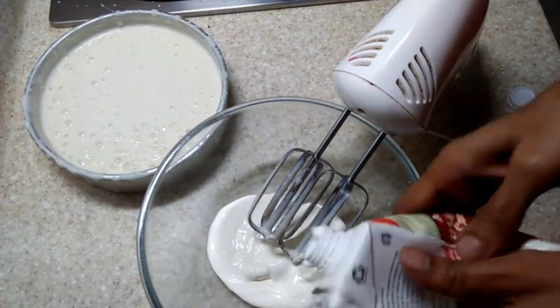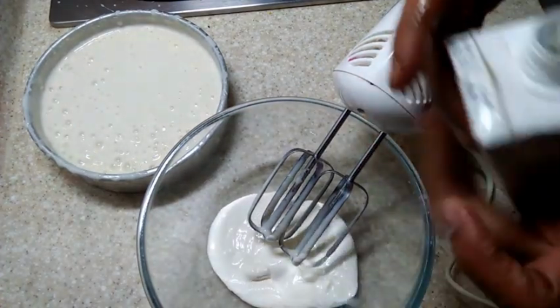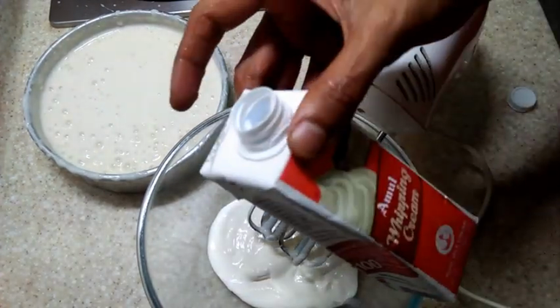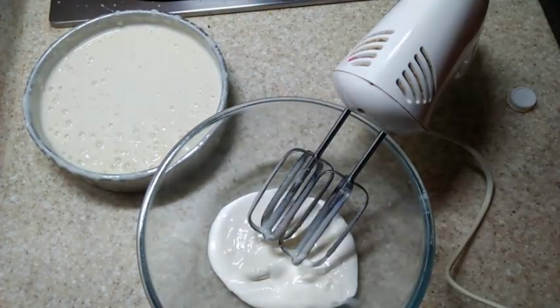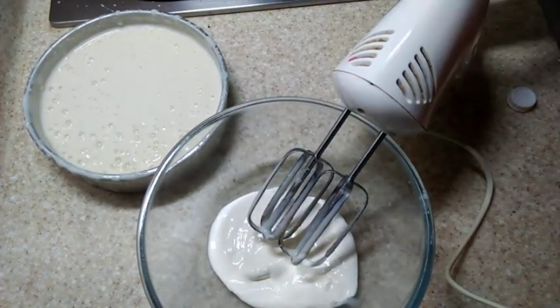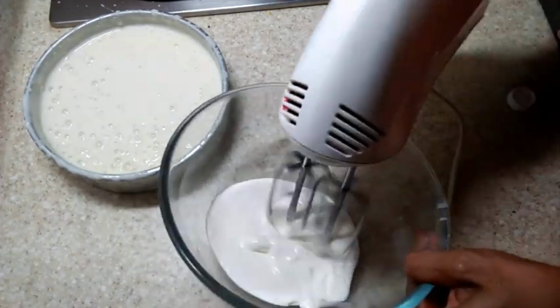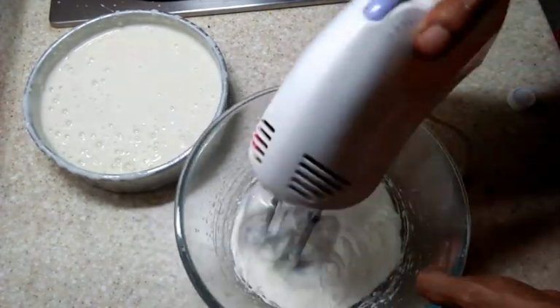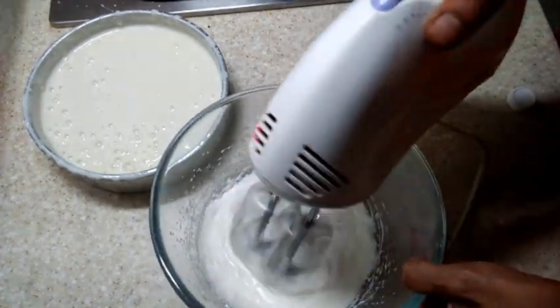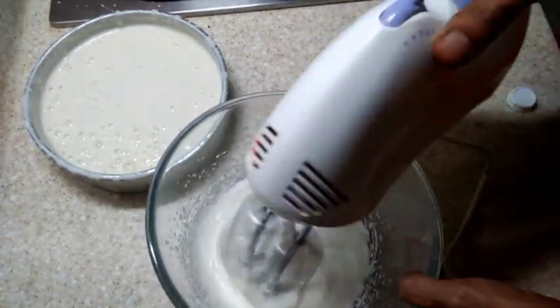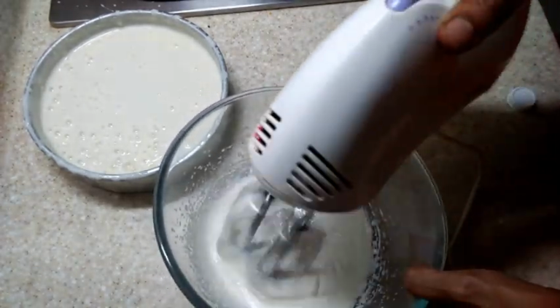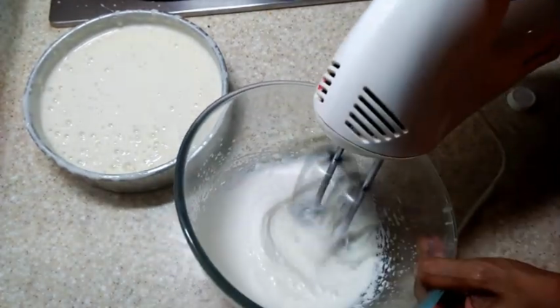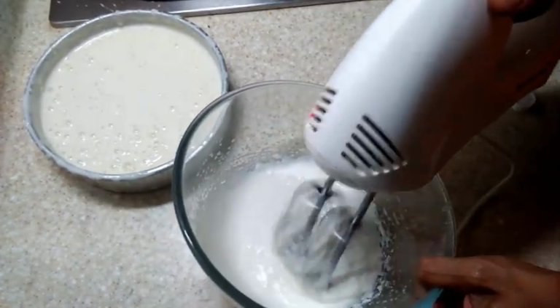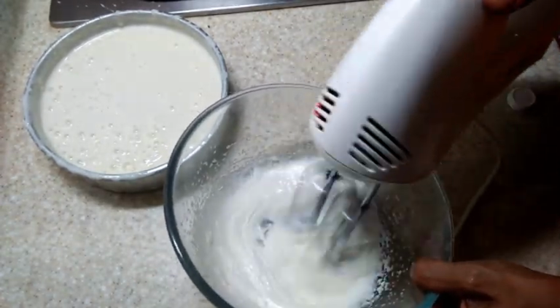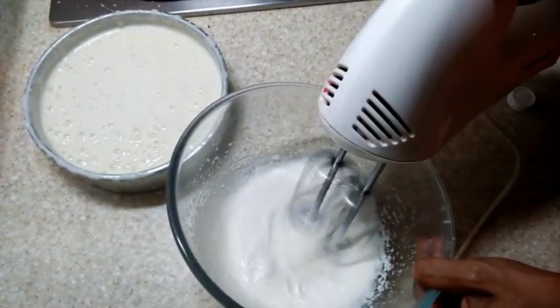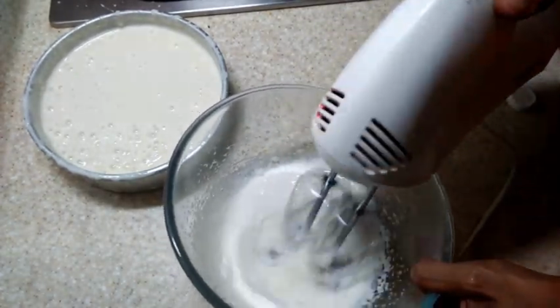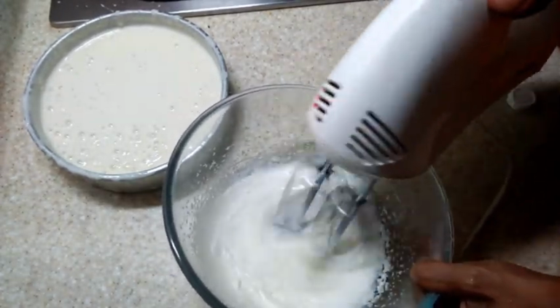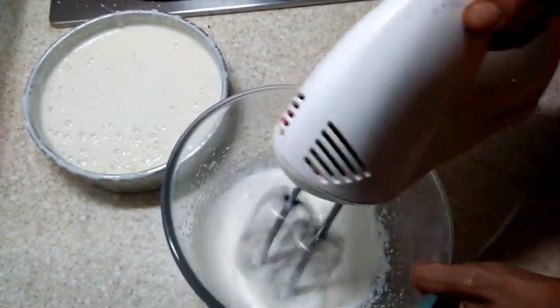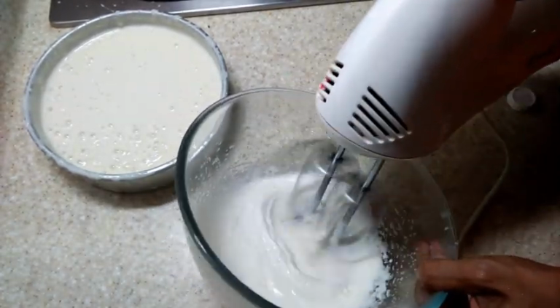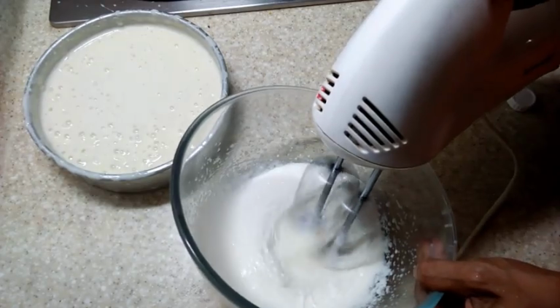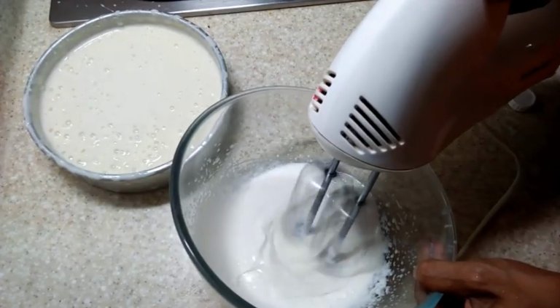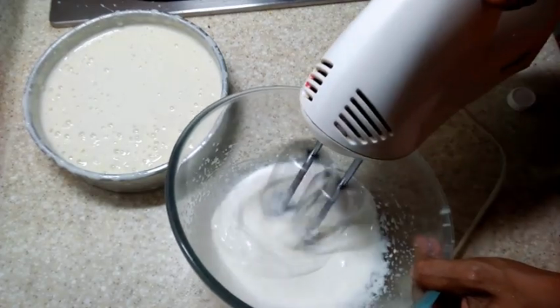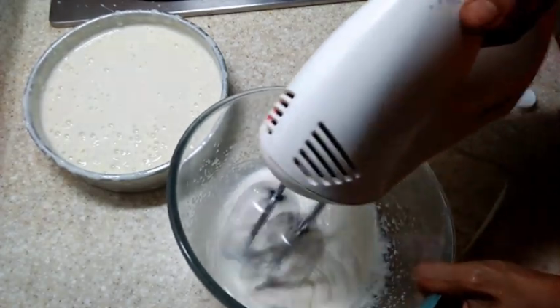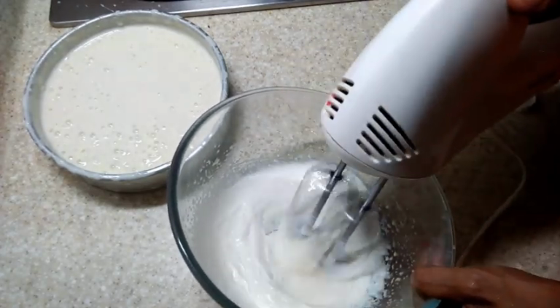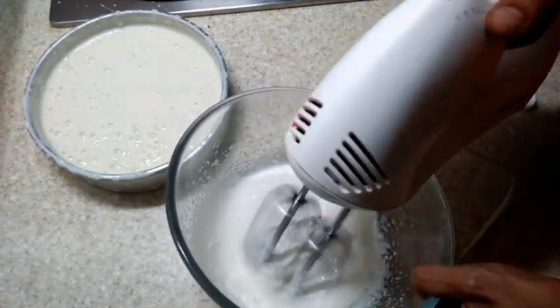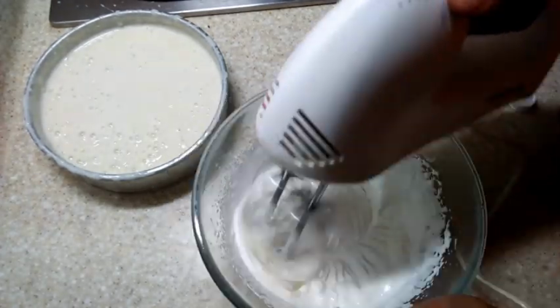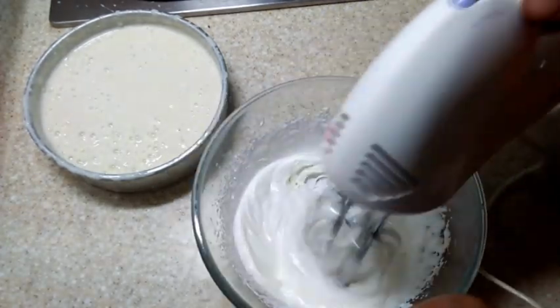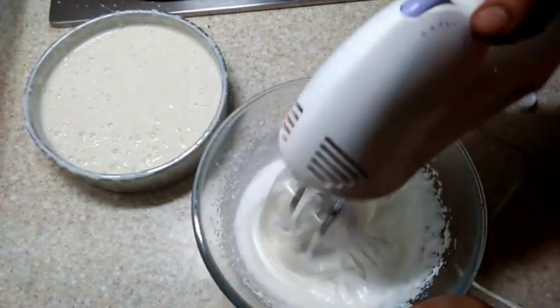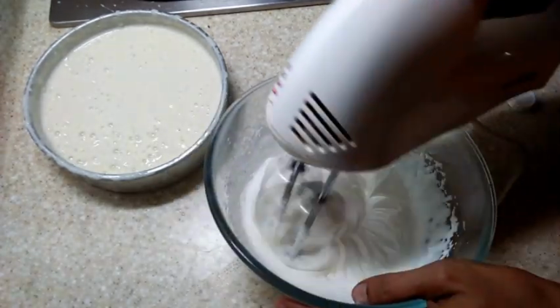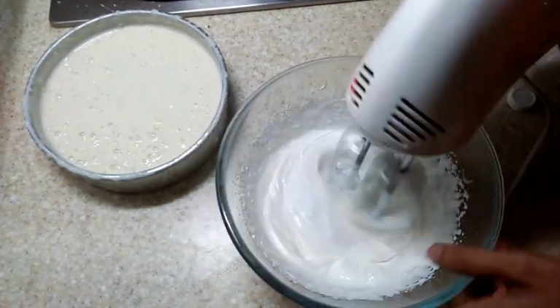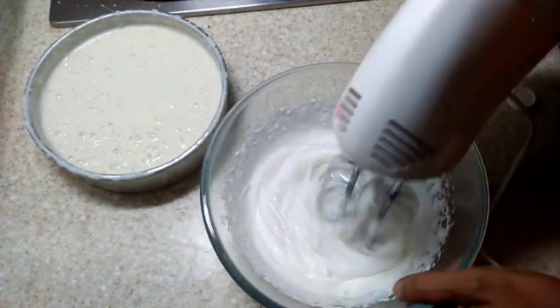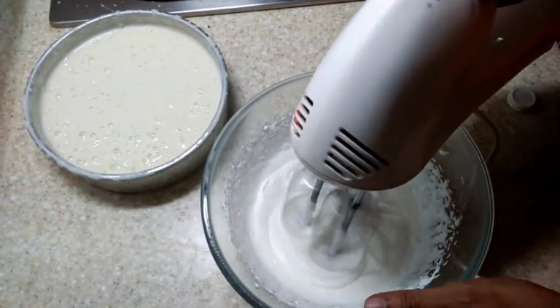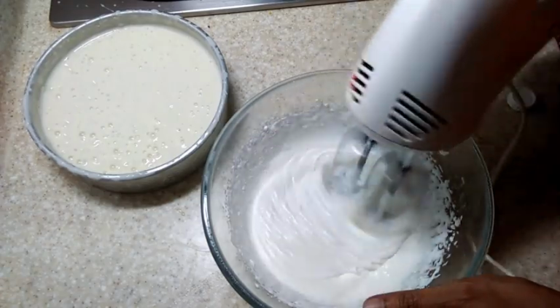Now take fresh cream or whipping cream in a clean bowl. Whisk it very well, let it thicken a little bit, and then add the ice cream mix into this.